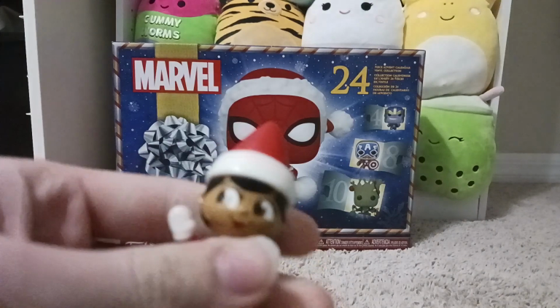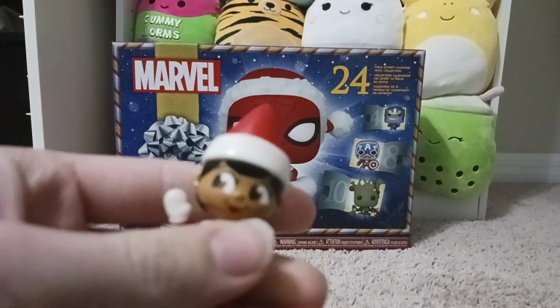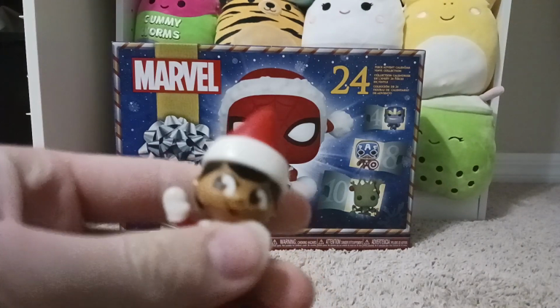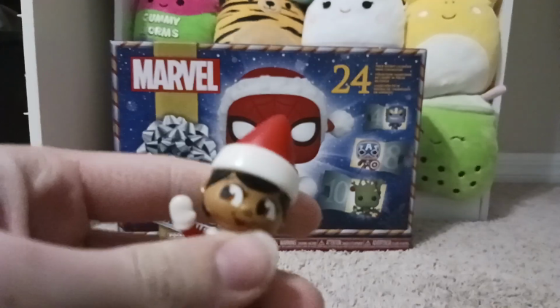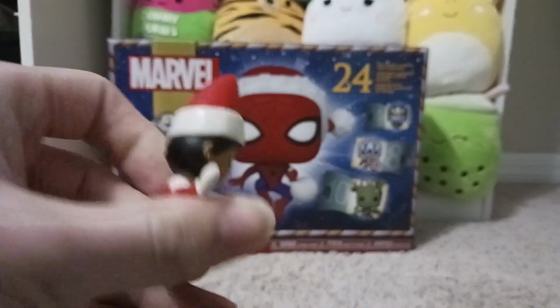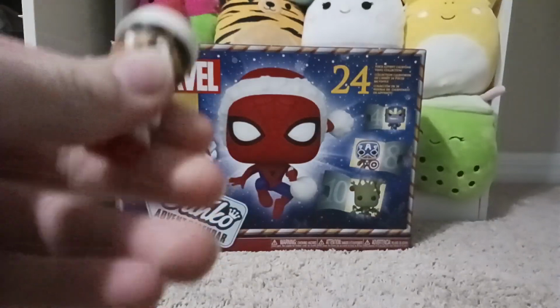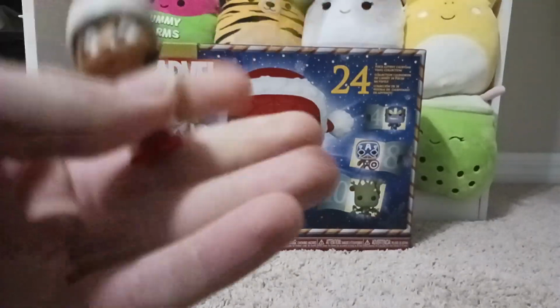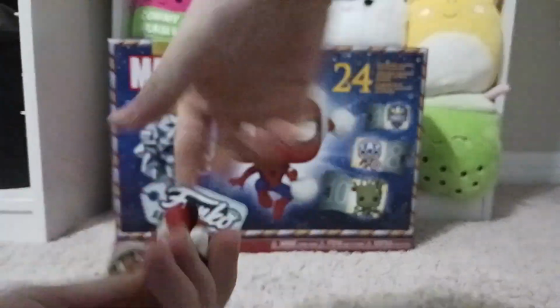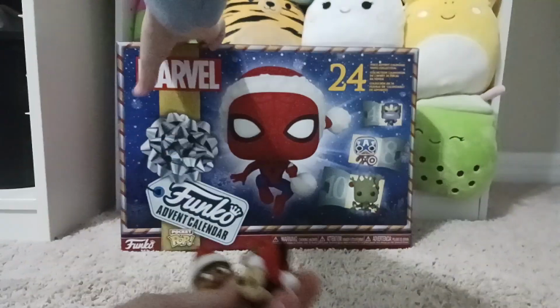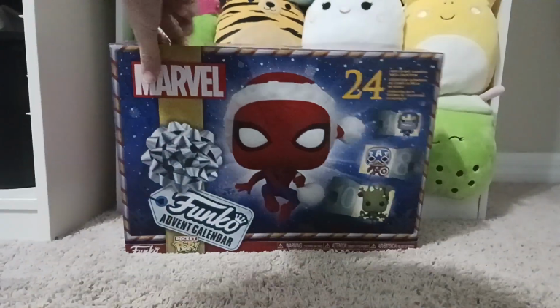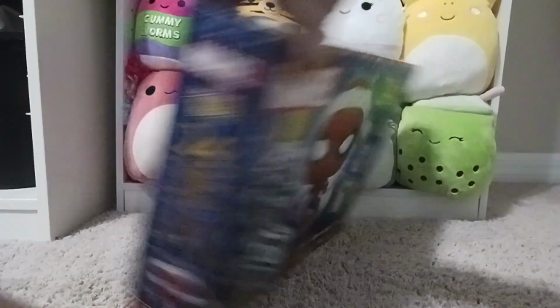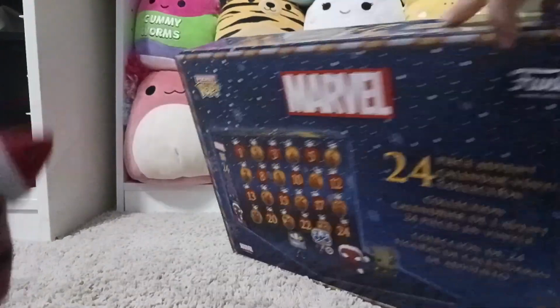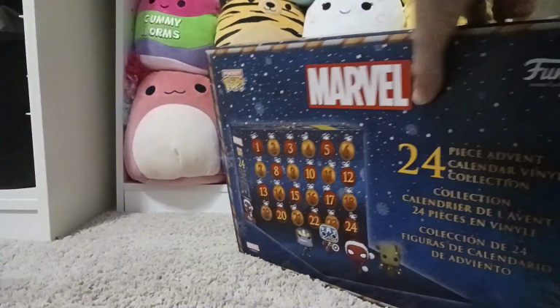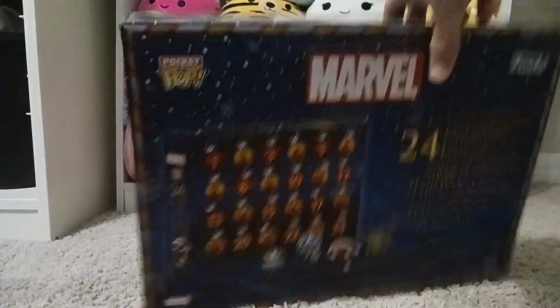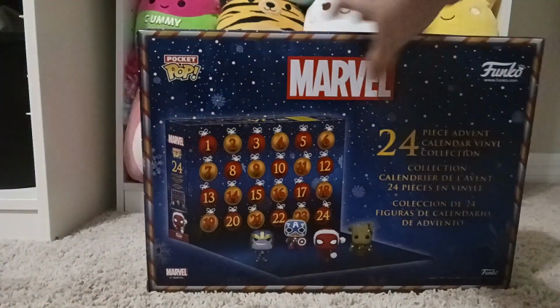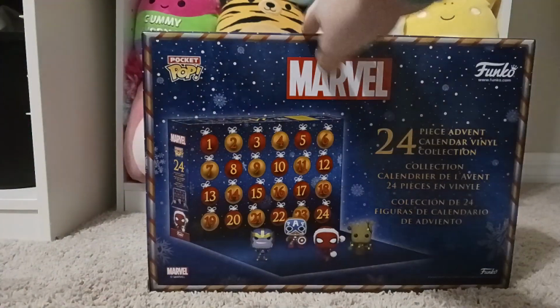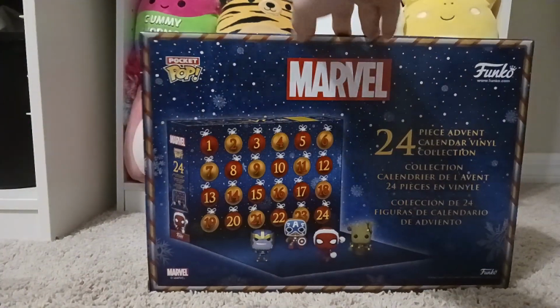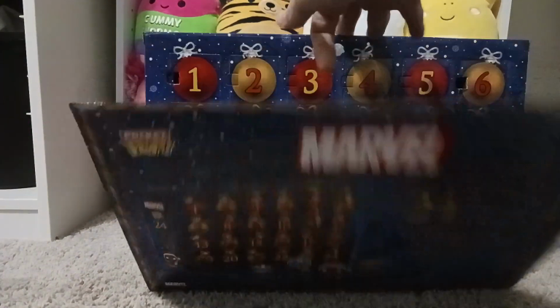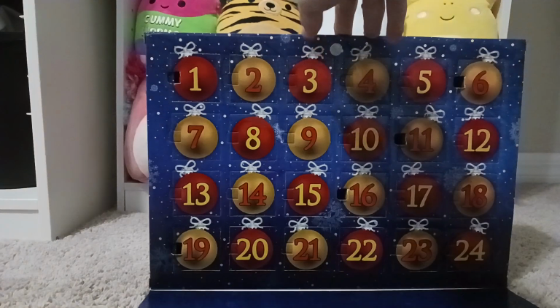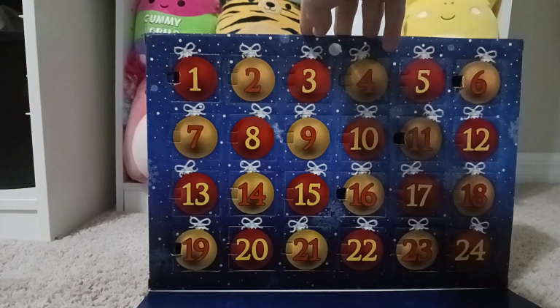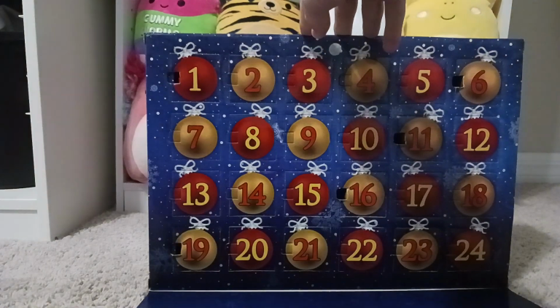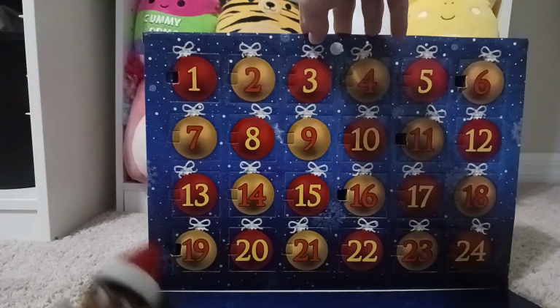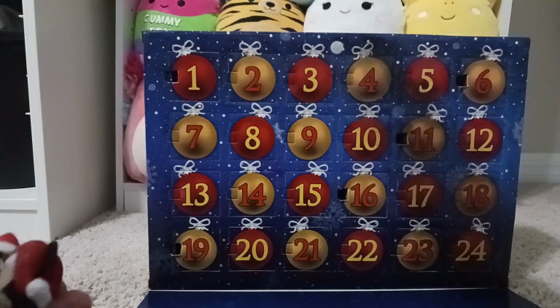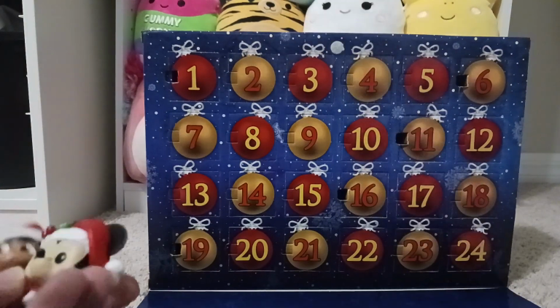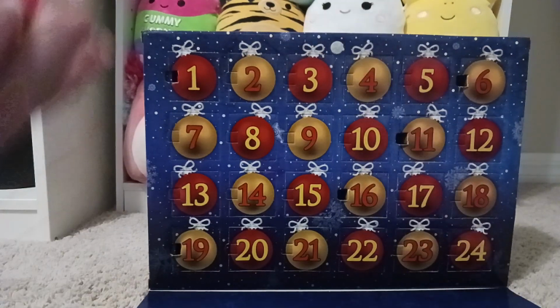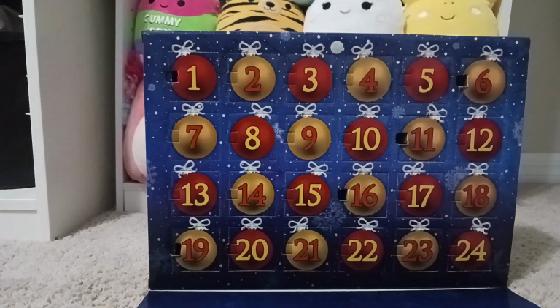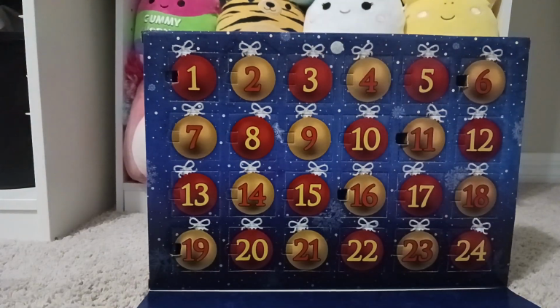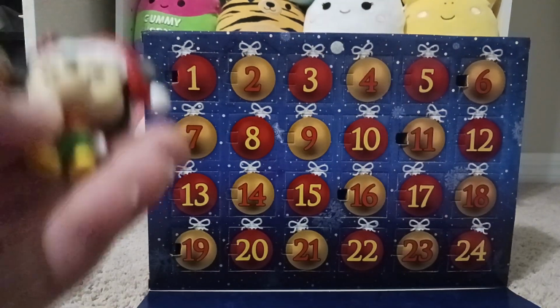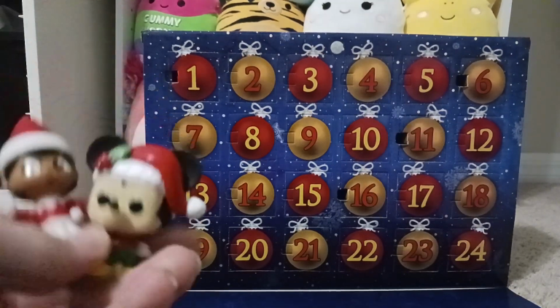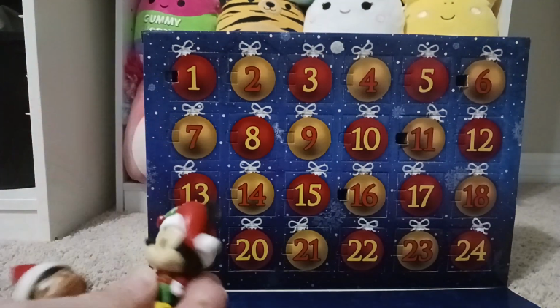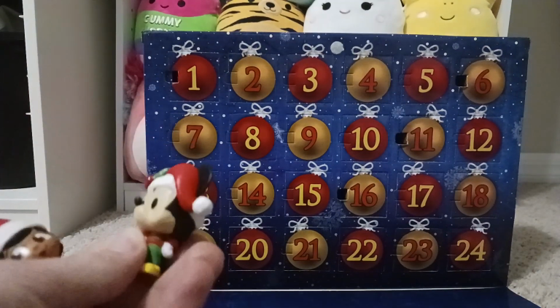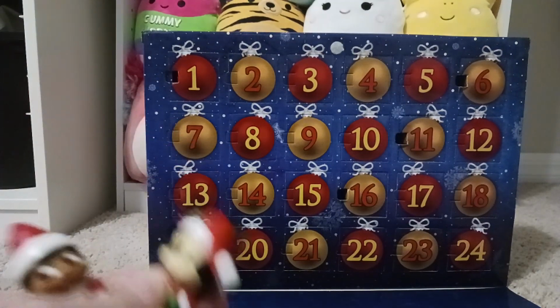No? Alright, if you like and subscribe, let's get into the advent calendar. Today's day six — day six of the Marvel Funko advent calendar.